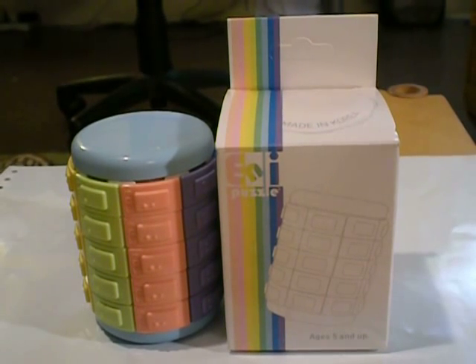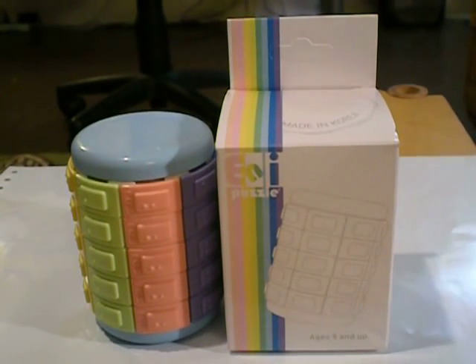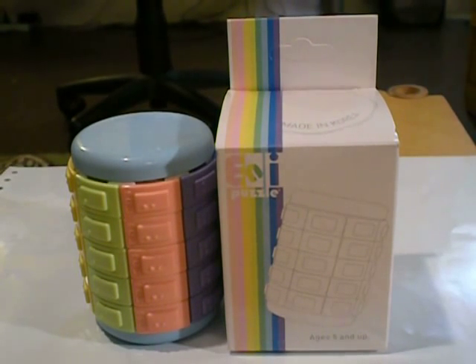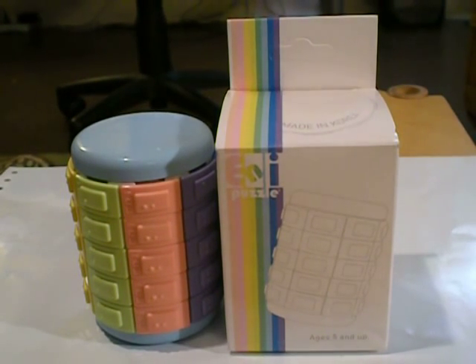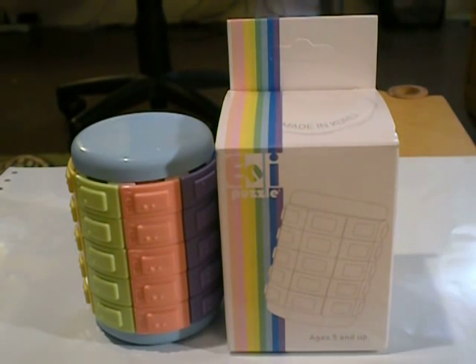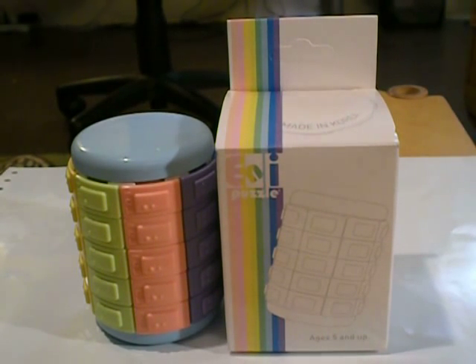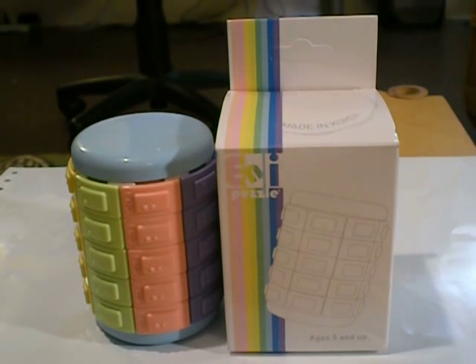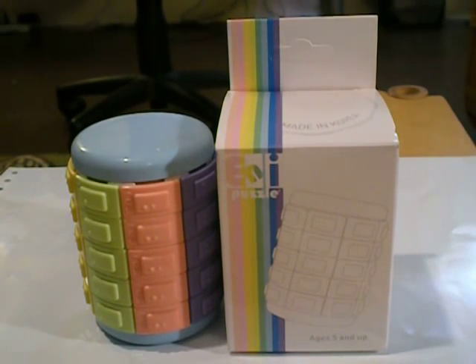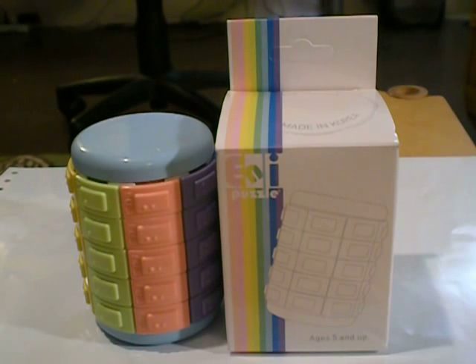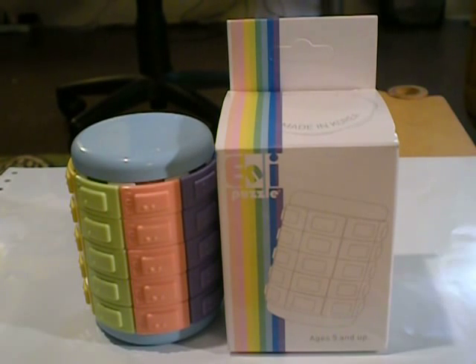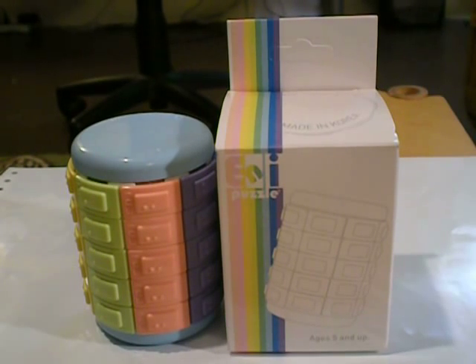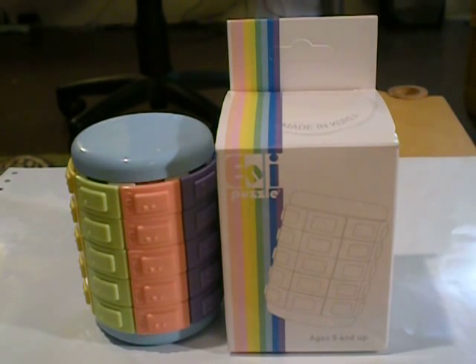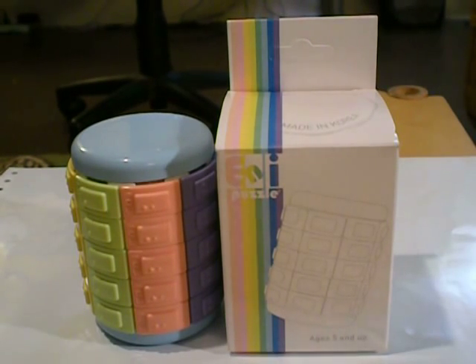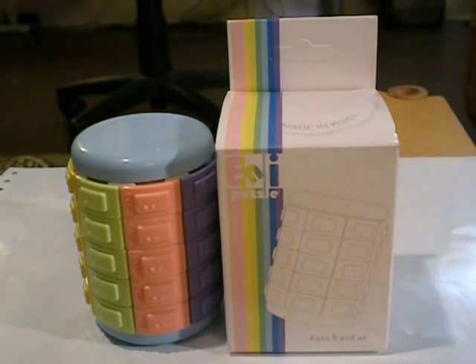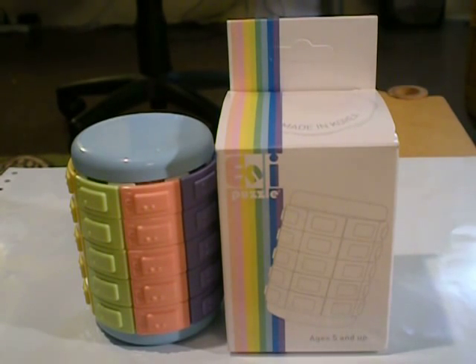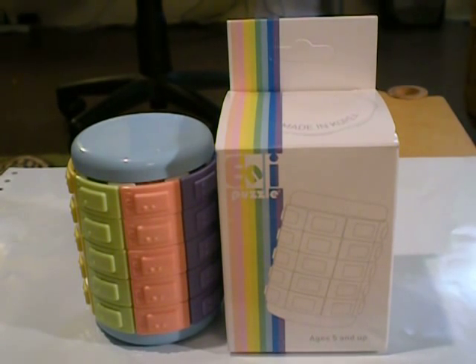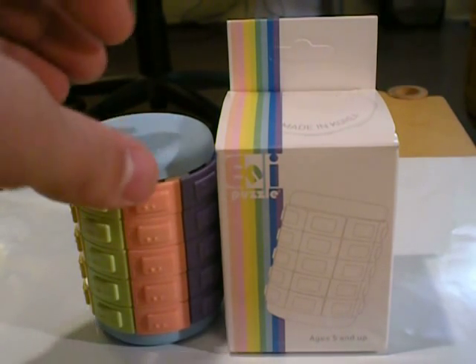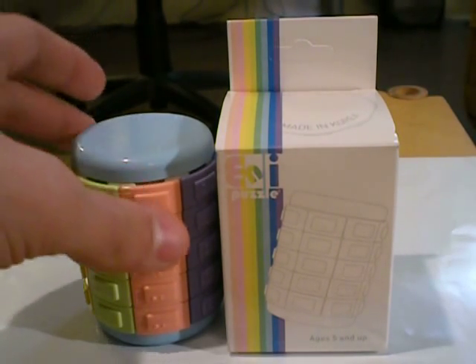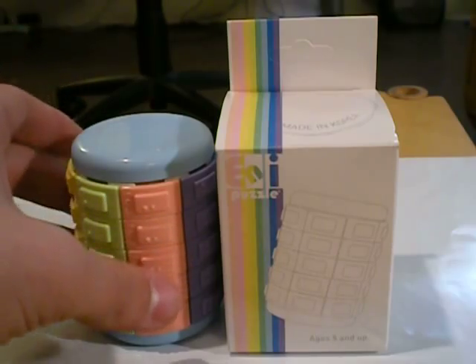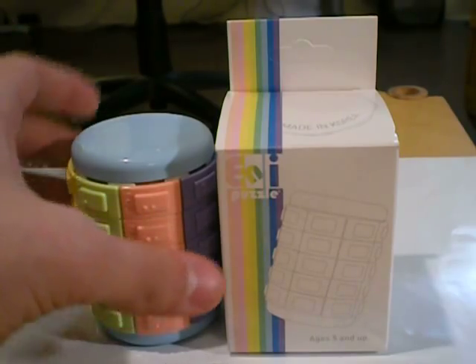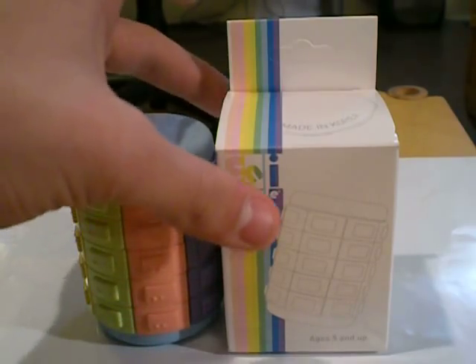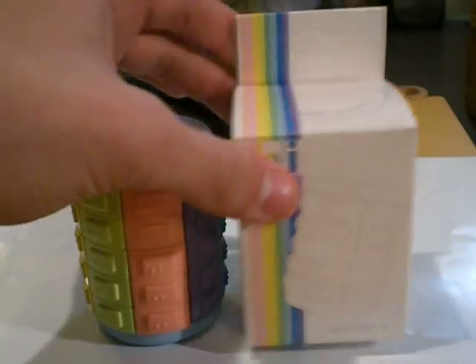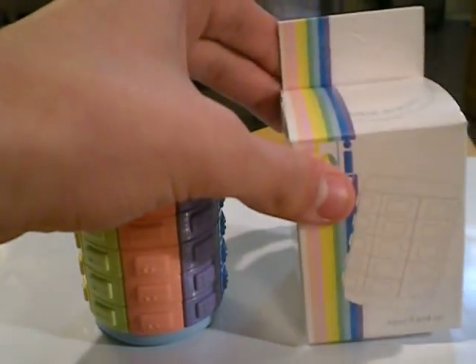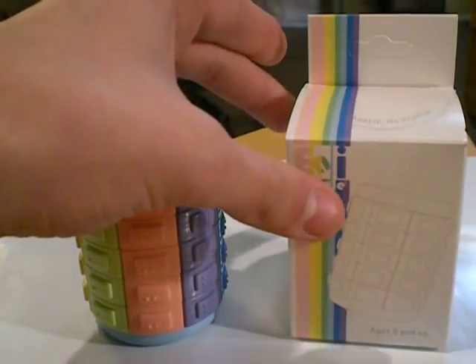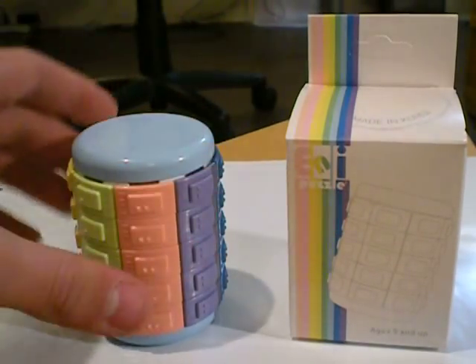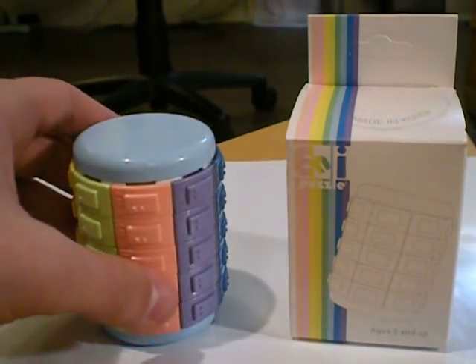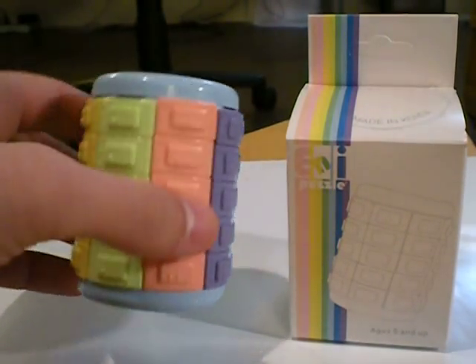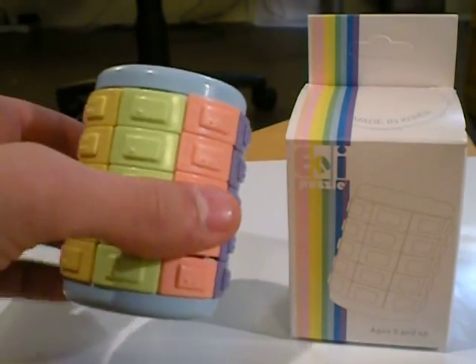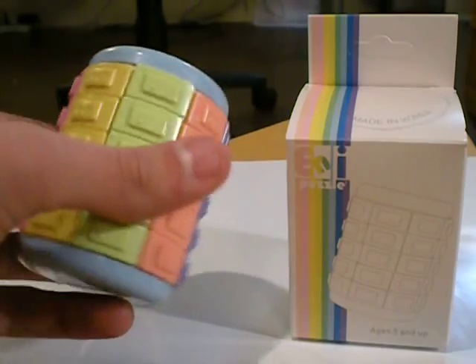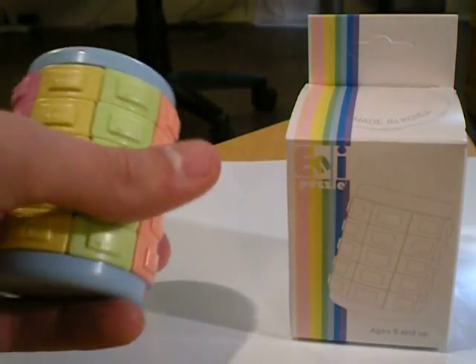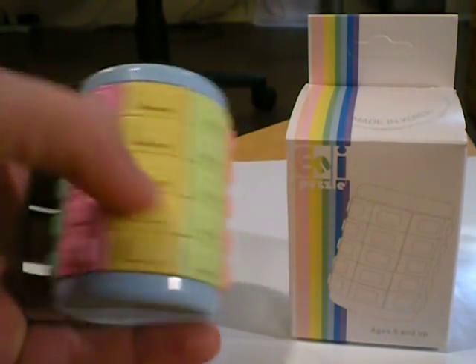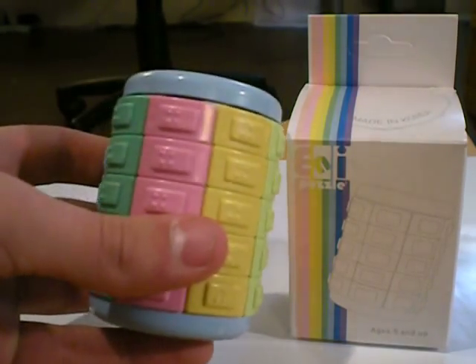This is a review on the ENI puzzle — or any puzzle, not sure how to pronounce it — but it is a 3D twisty puzzle, similar to what I've been told a Whippet, or kind of like a Babylon Tower as well.